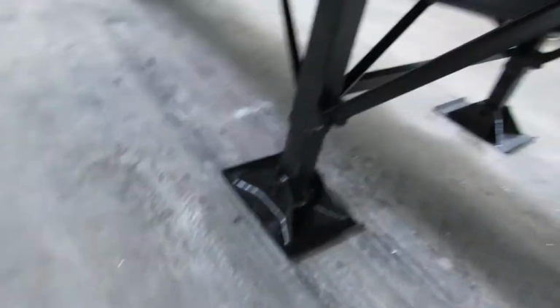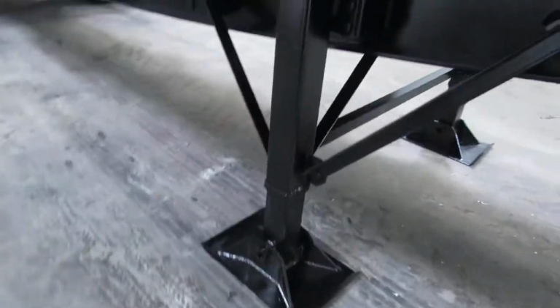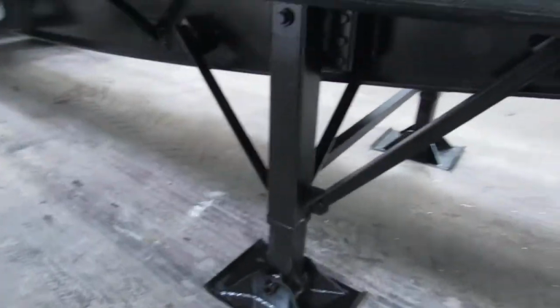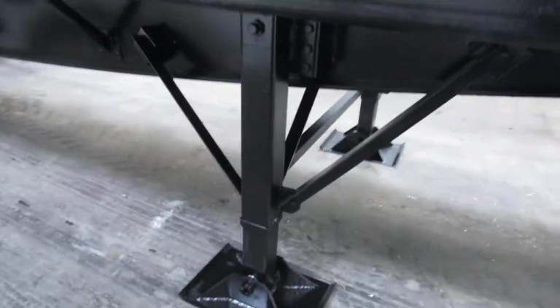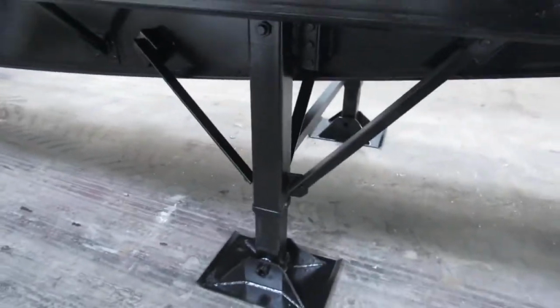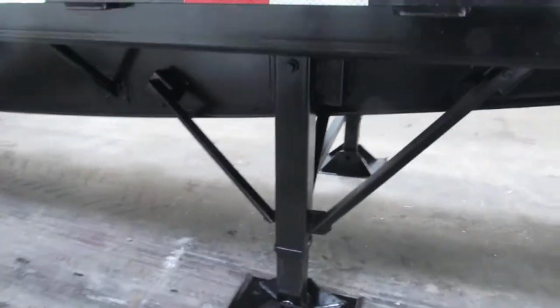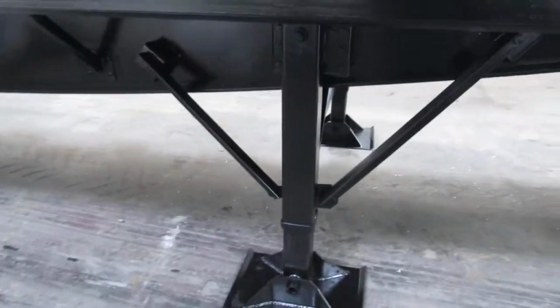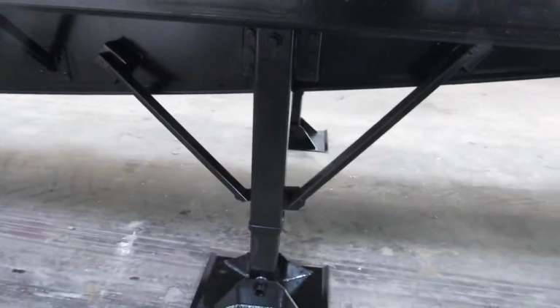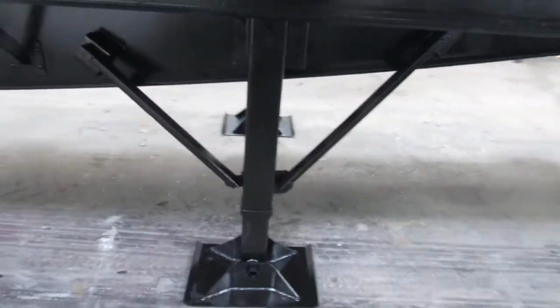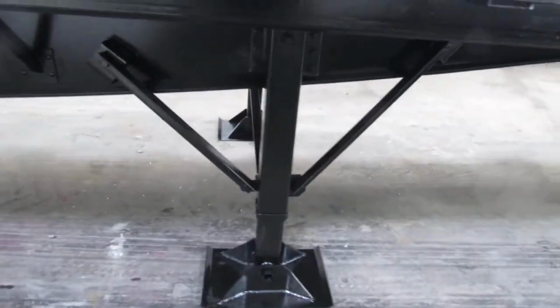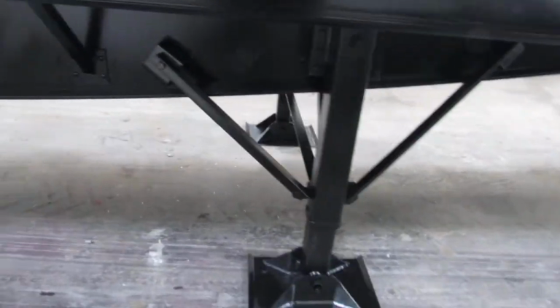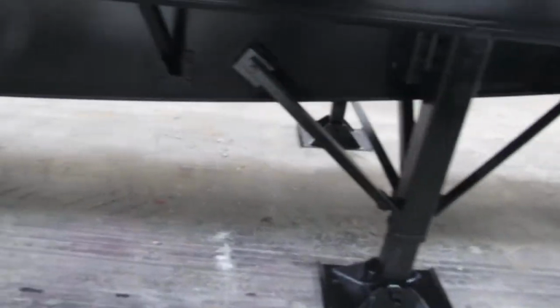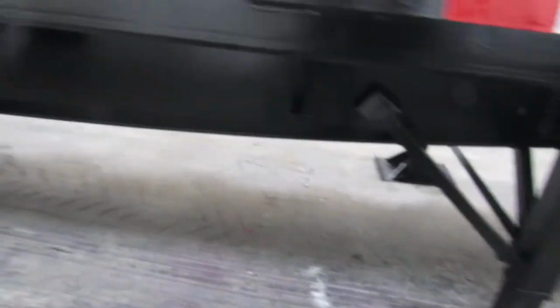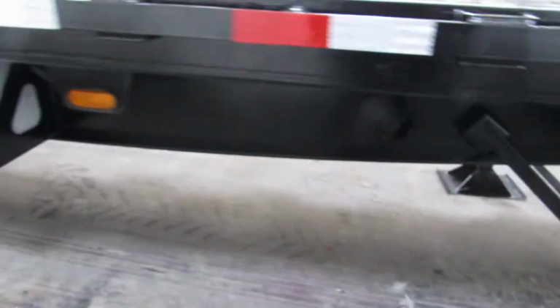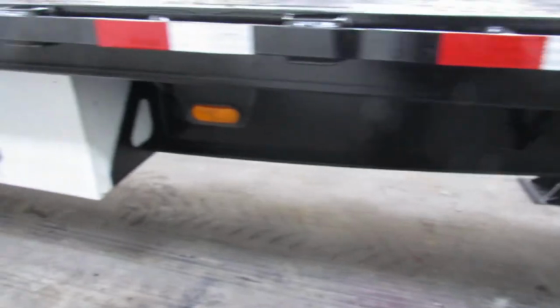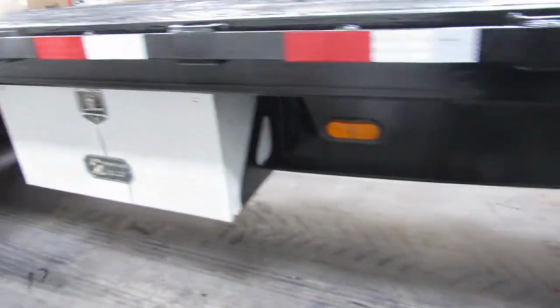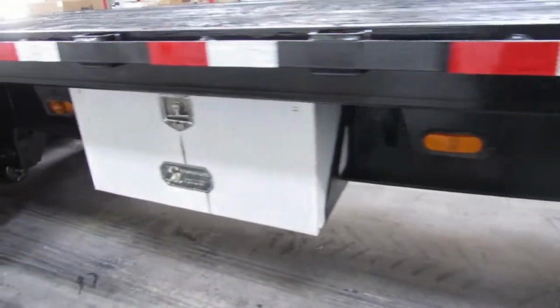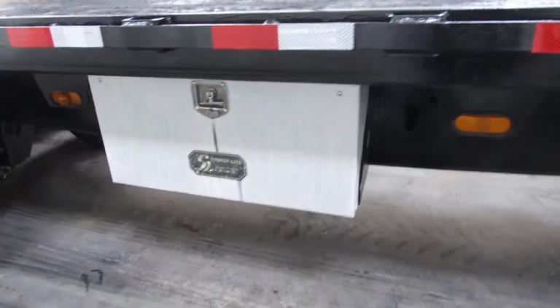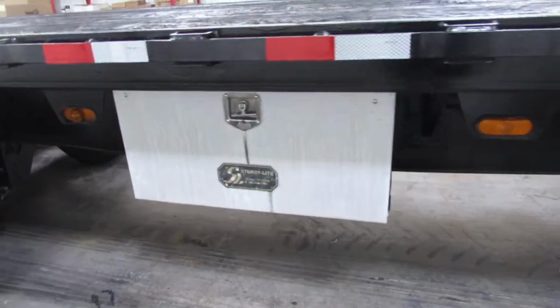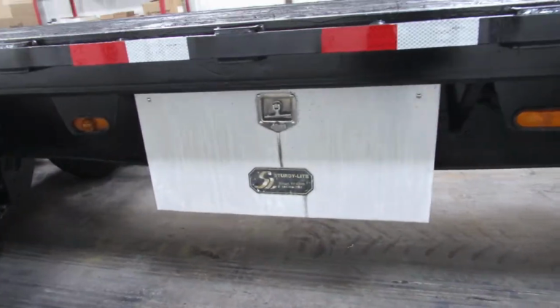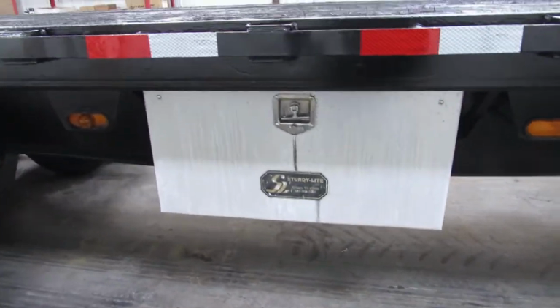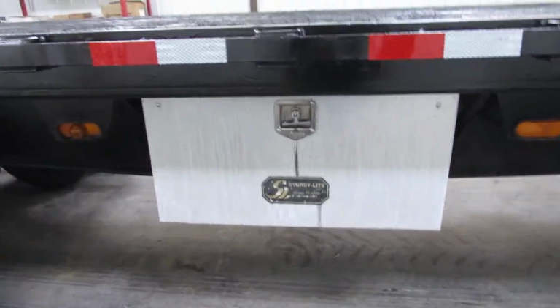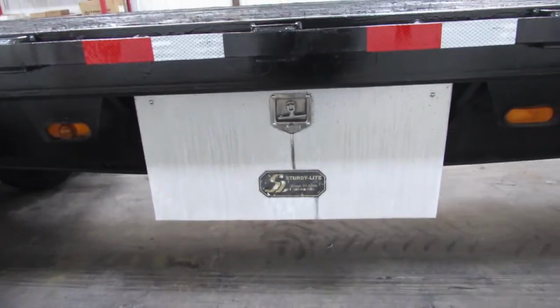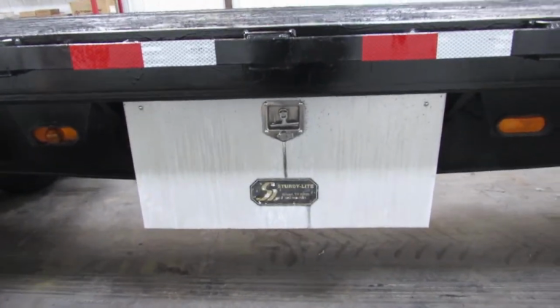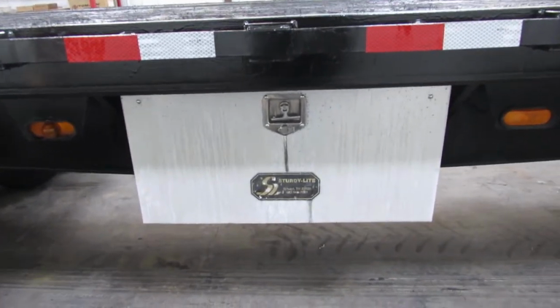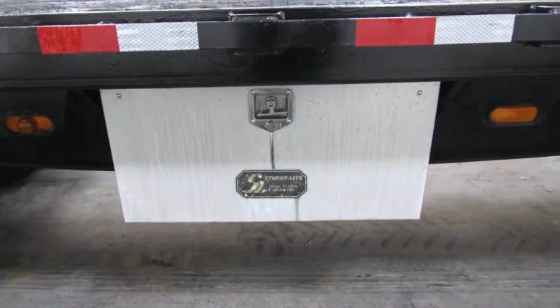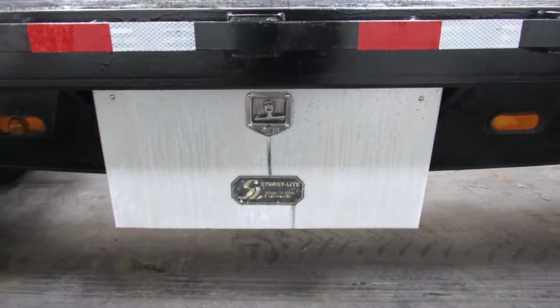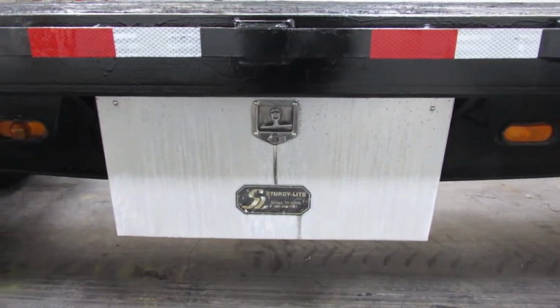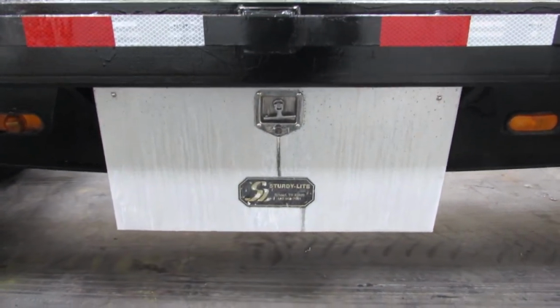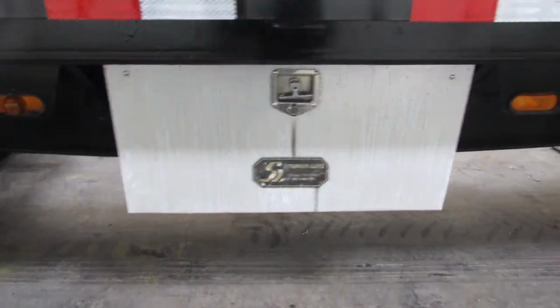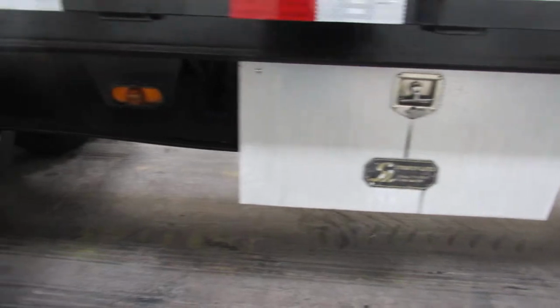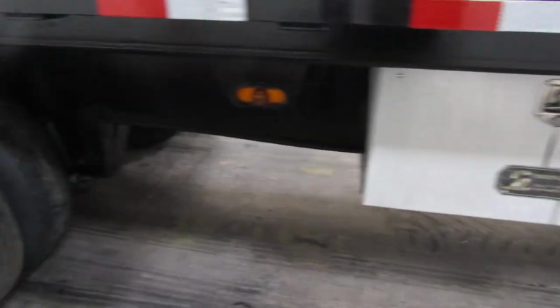The landing gear is nice and straight in excellent condition. This unit does have a used aluminum toolbox — it's in great condition.